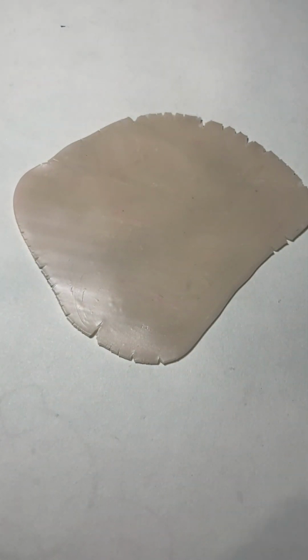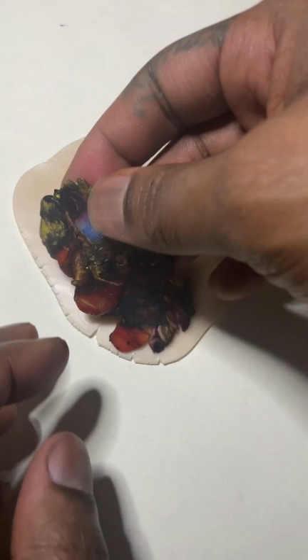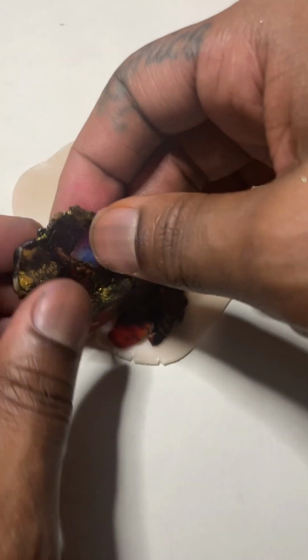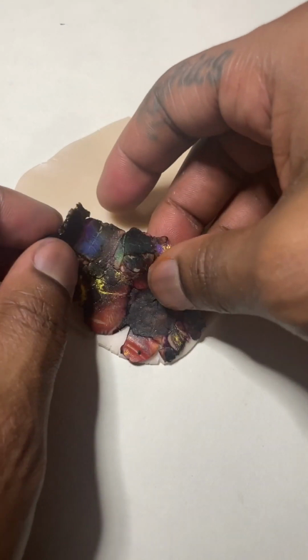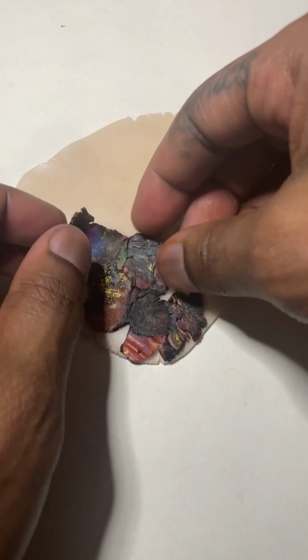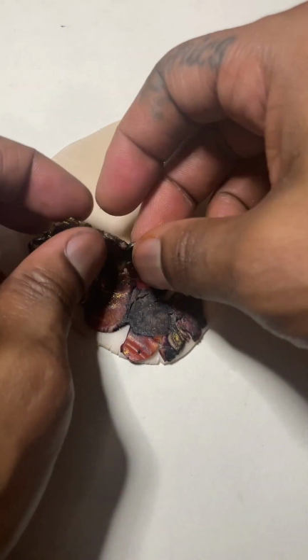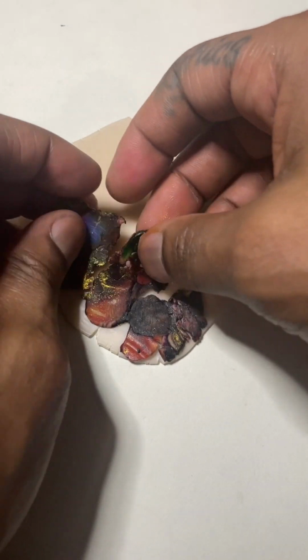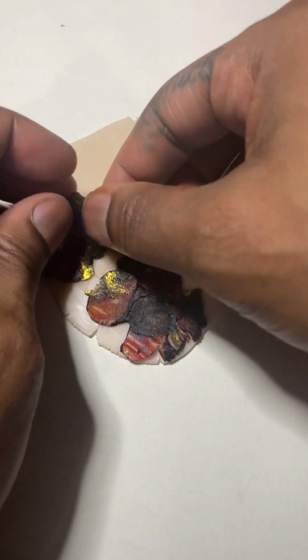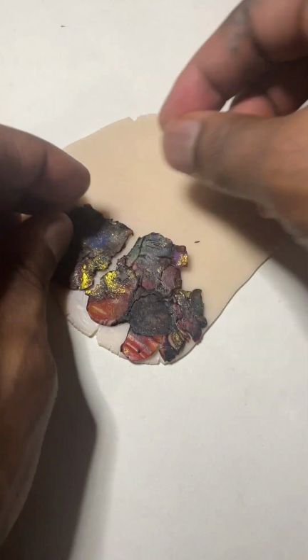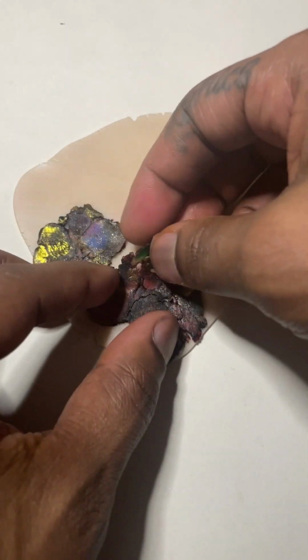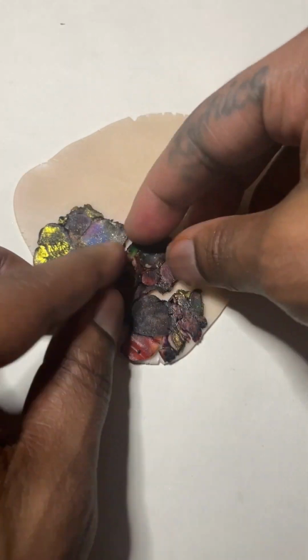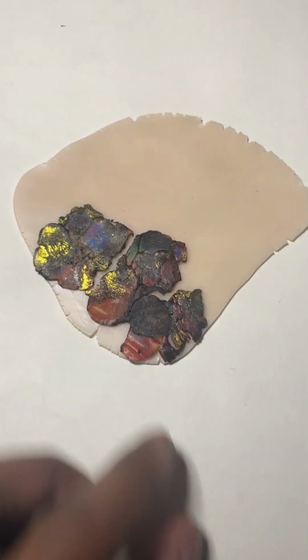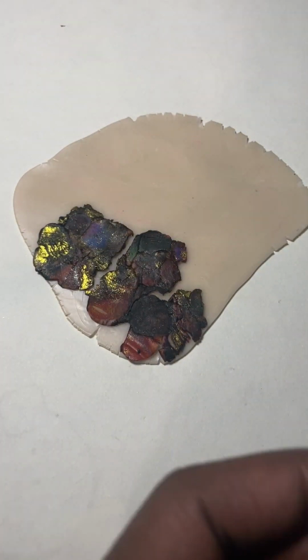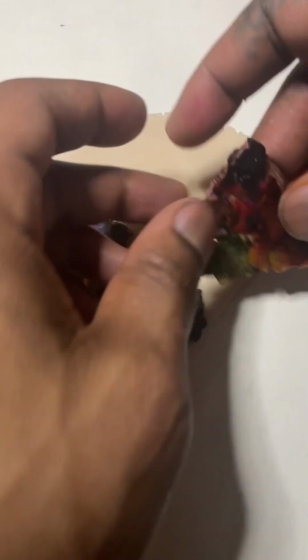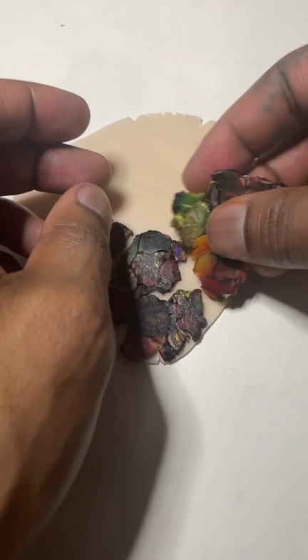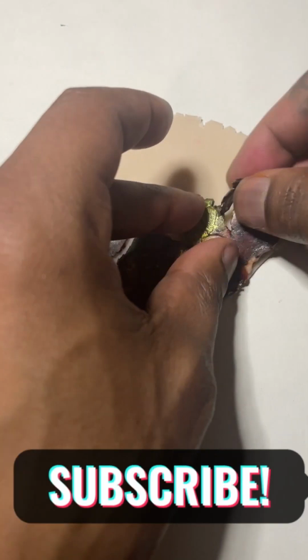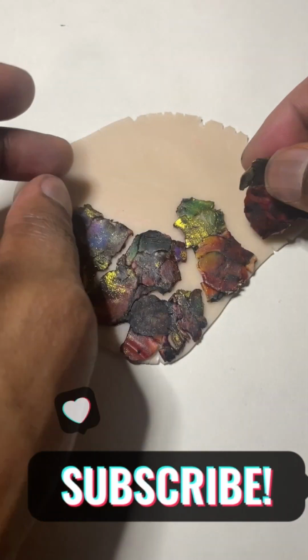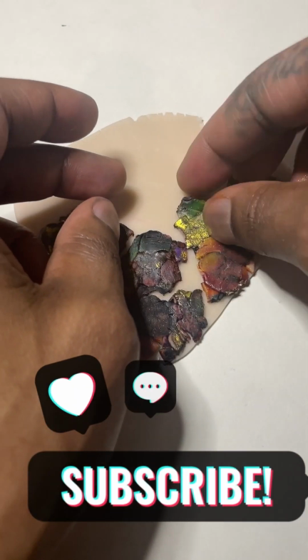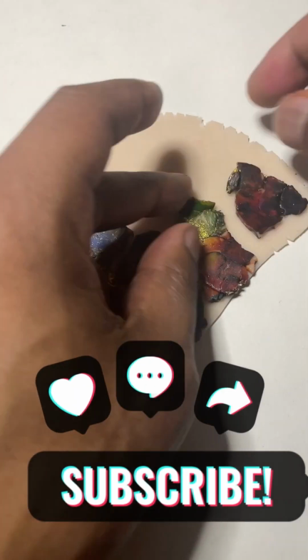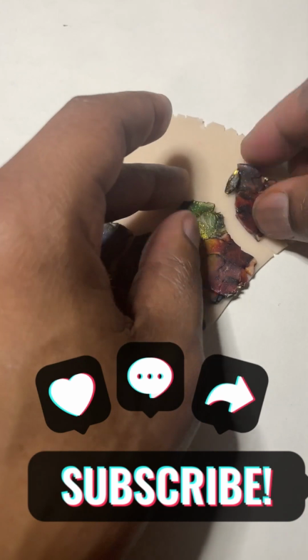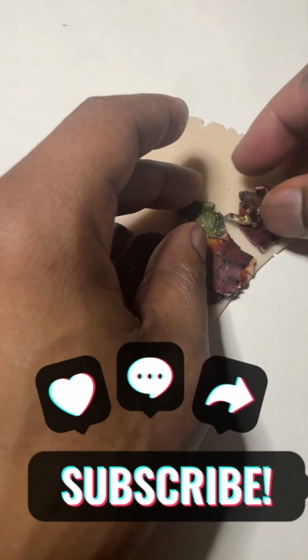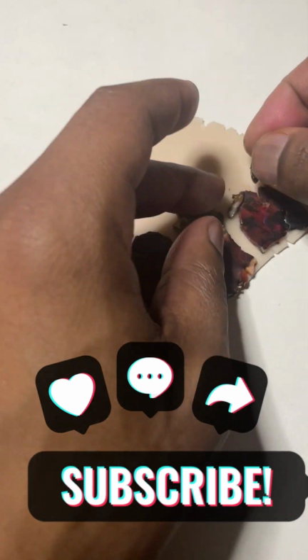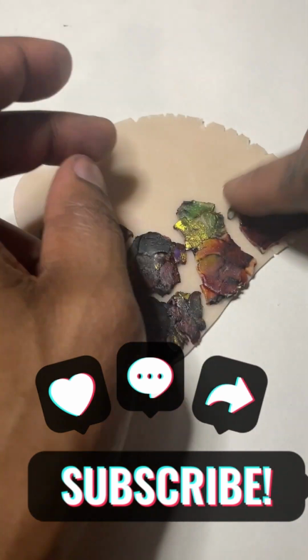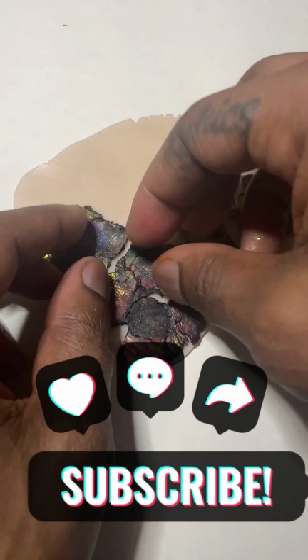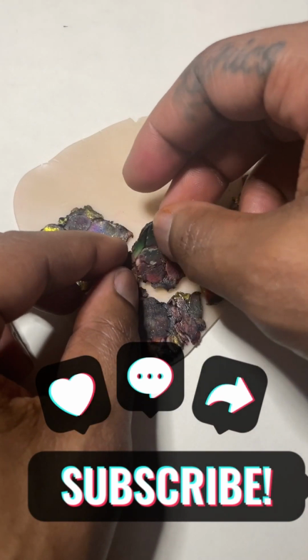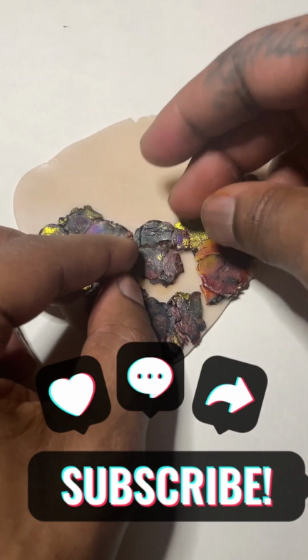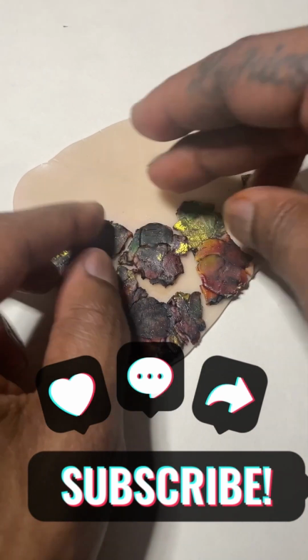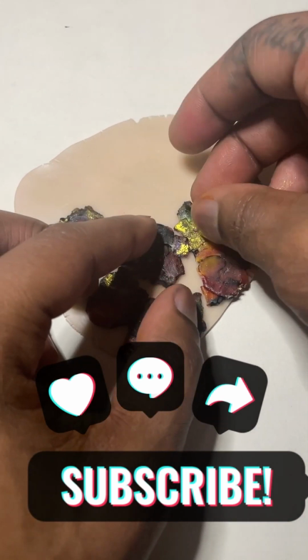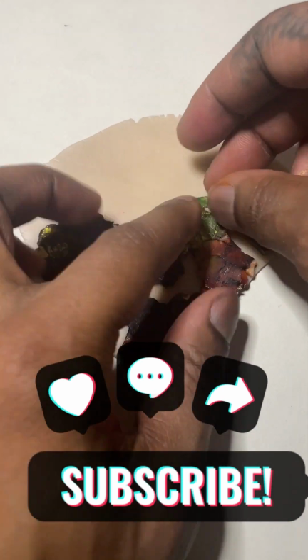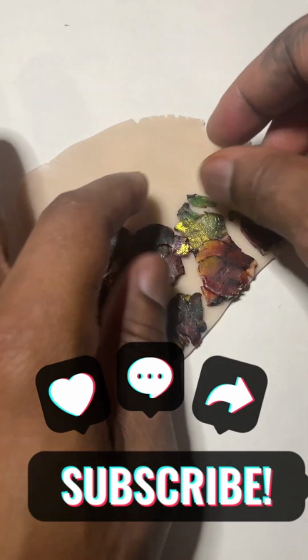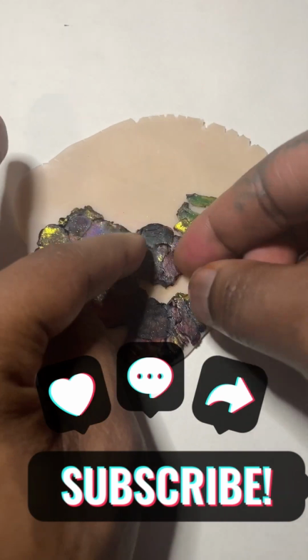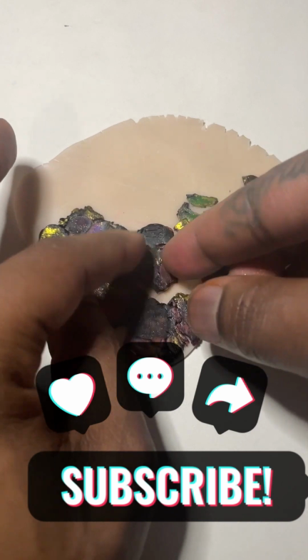I tore the slab in pieces and put it on a transparent backing. I prefer negative space in my art, so I wanted to make sure it wasn't completely covered up.